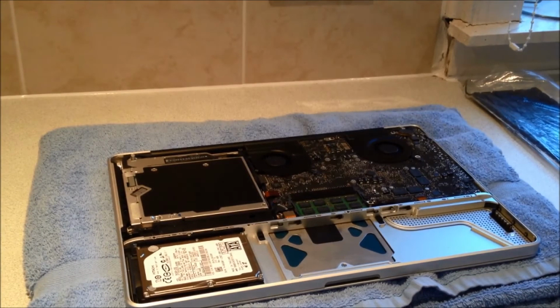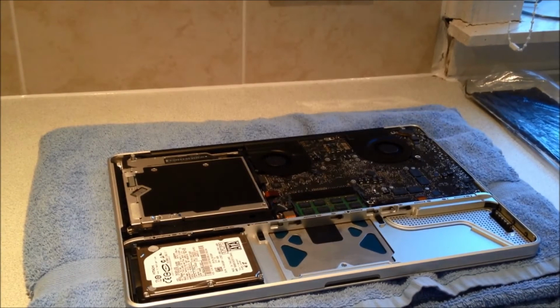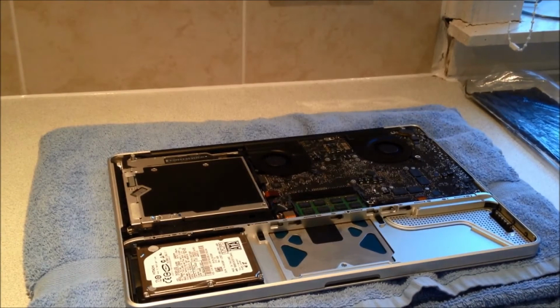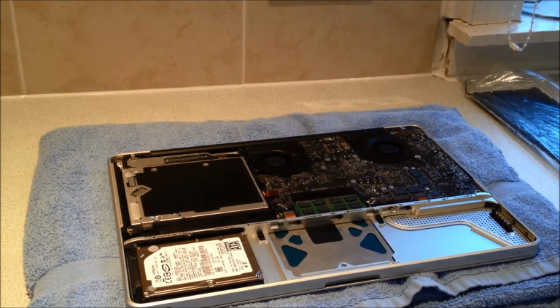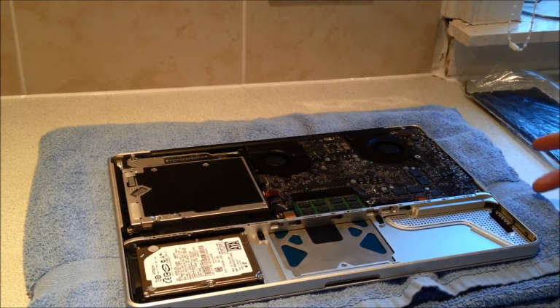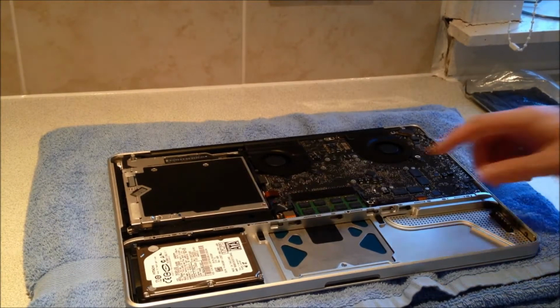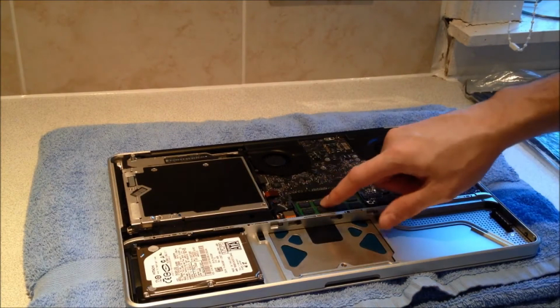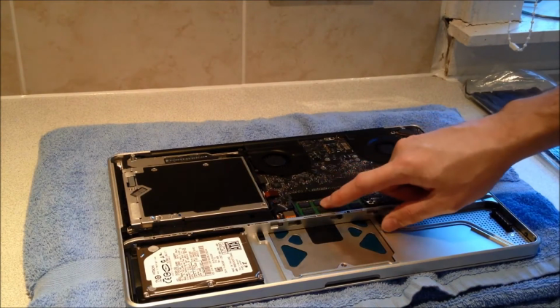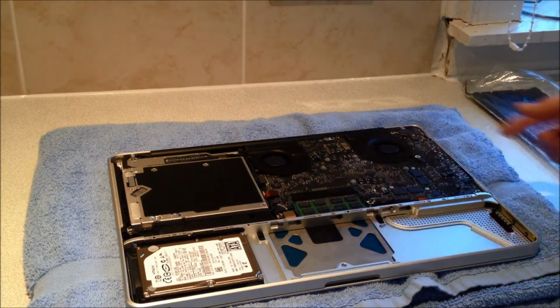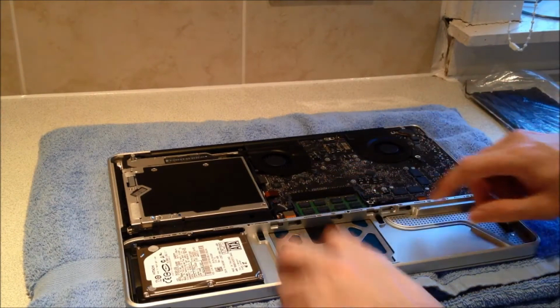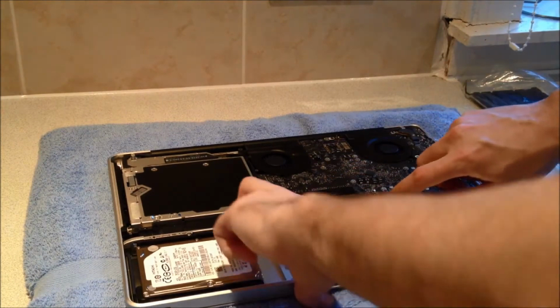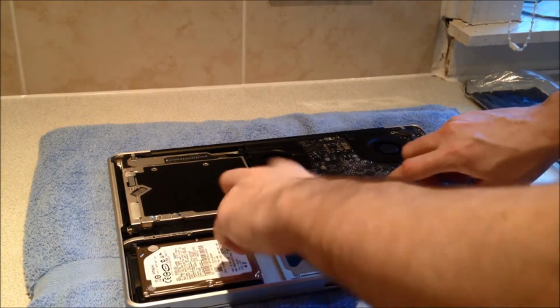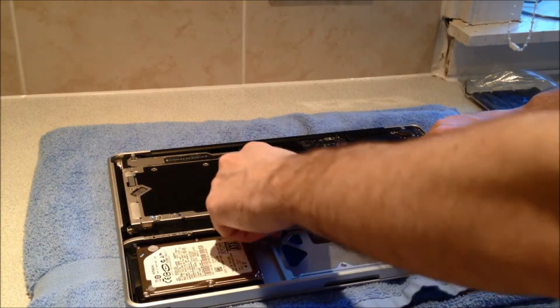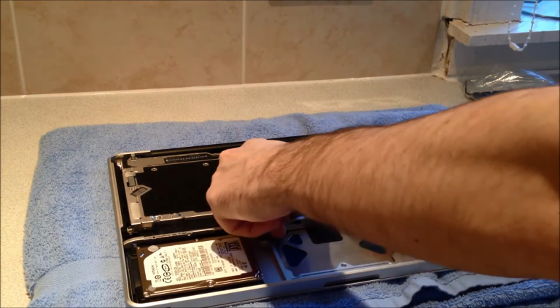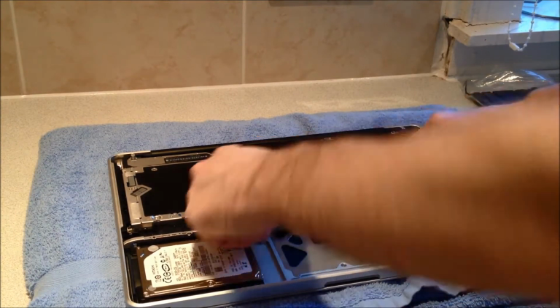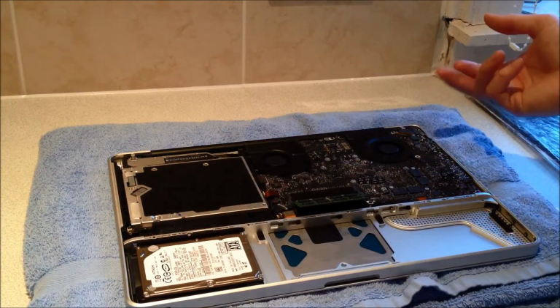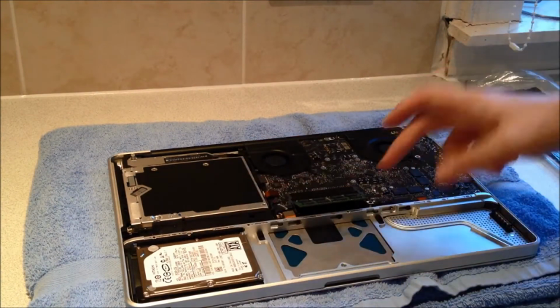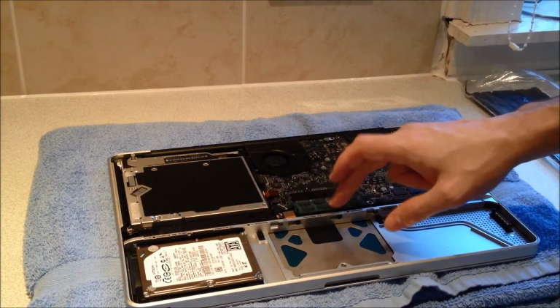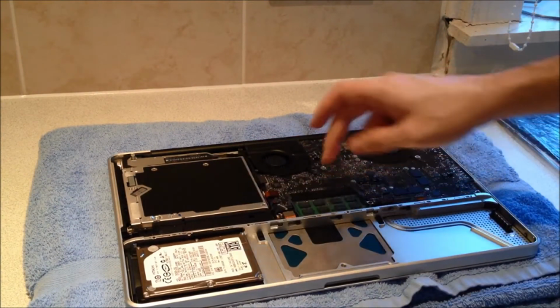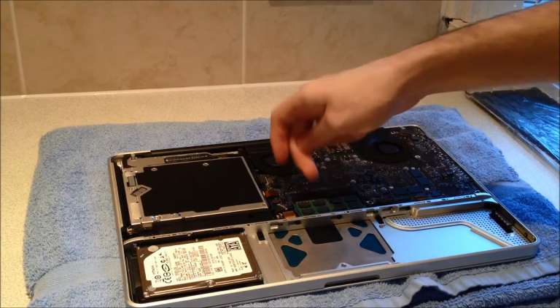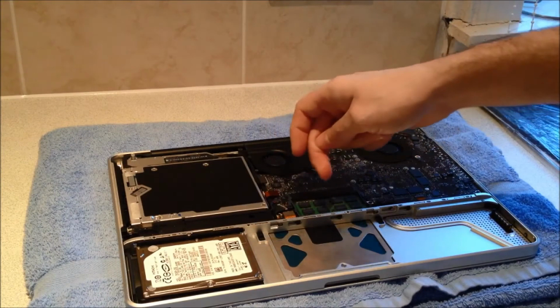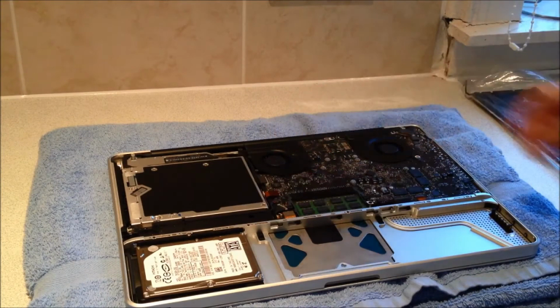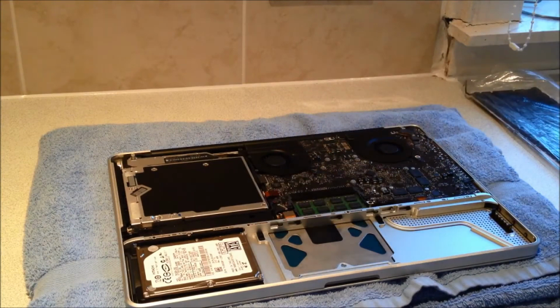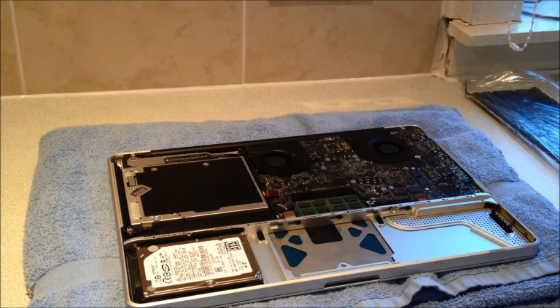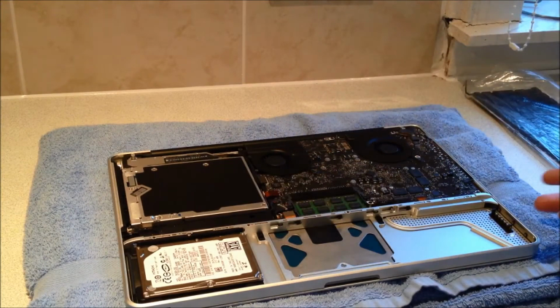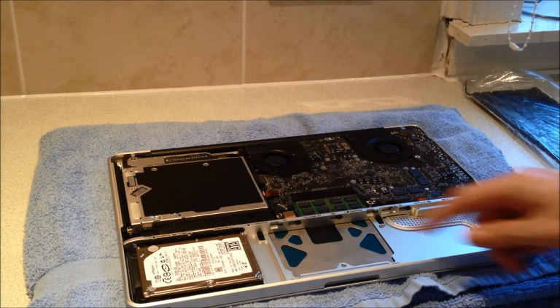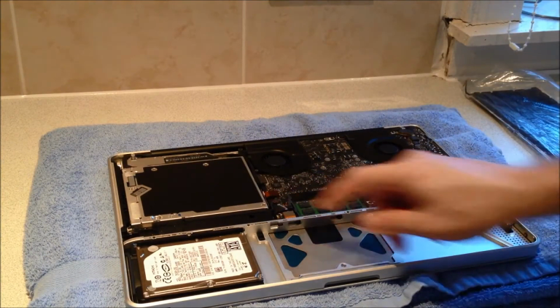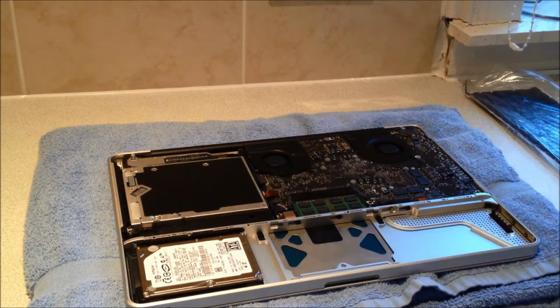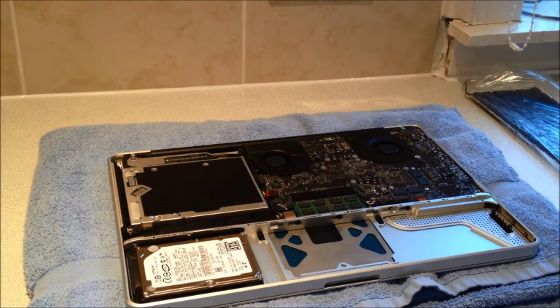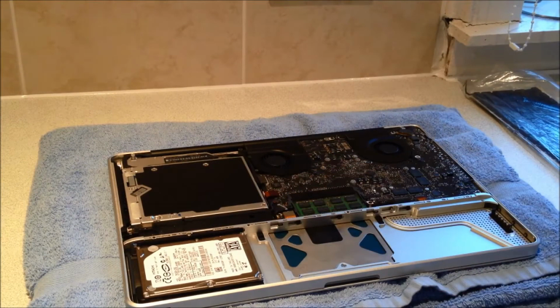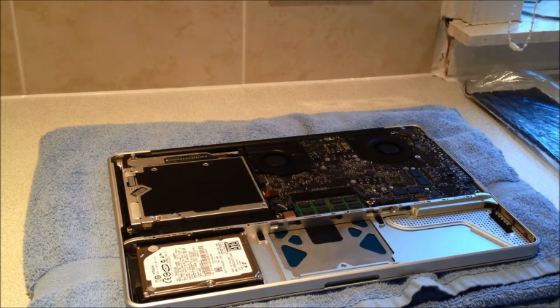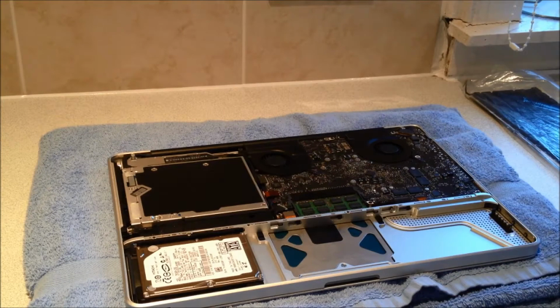Now that we've removed the lower case, if you wanted to, you could remove the memory. To remove the memory, you just pull the tabs either side away and then the module will come free. For this guide, I'm going to leave the memory in place — it doesn't have to be removed.